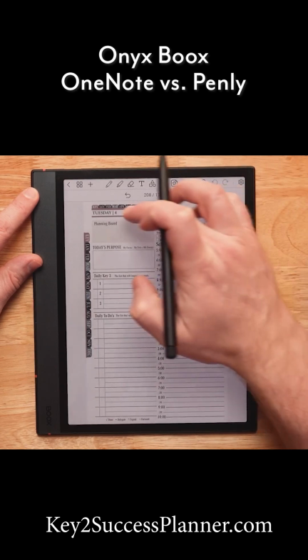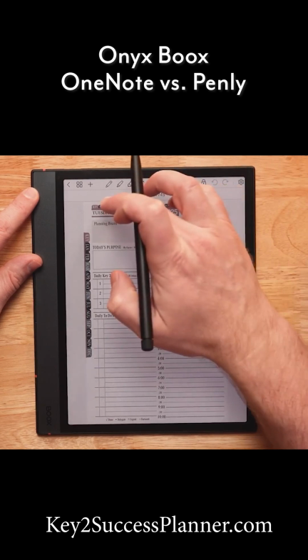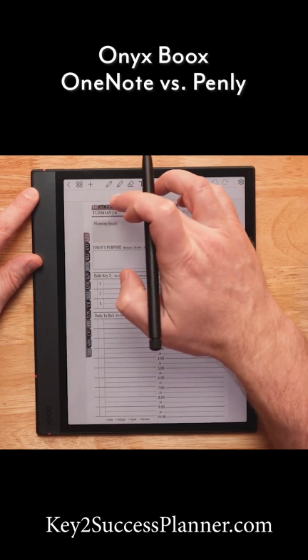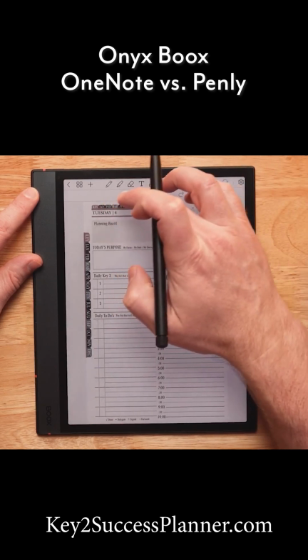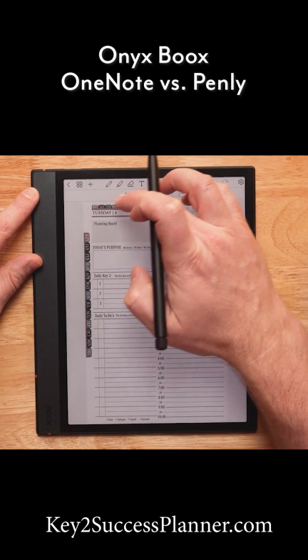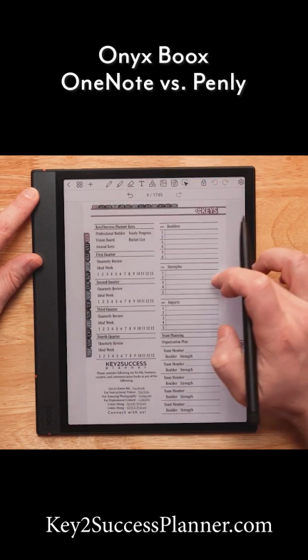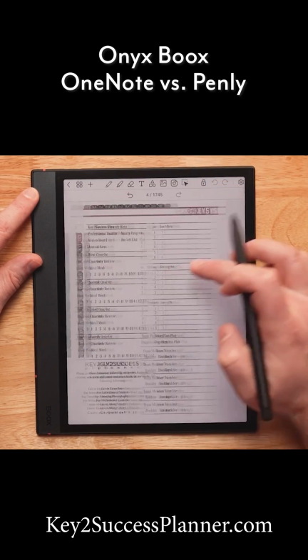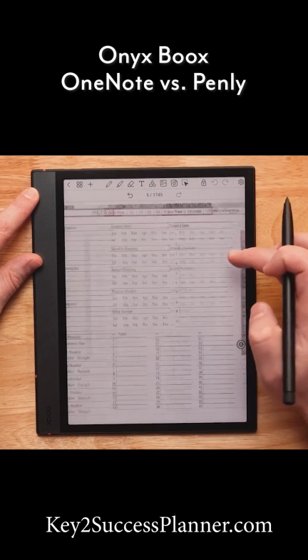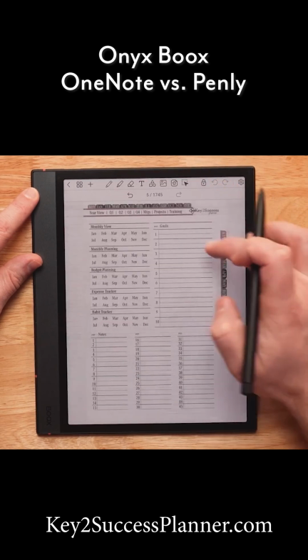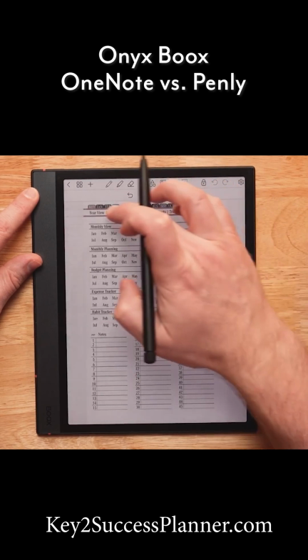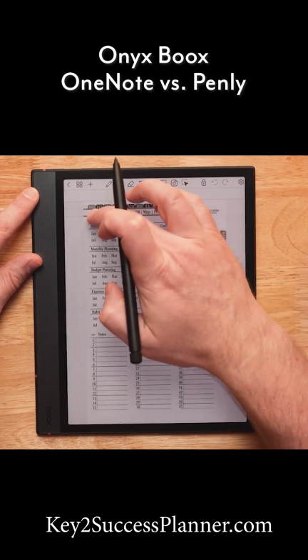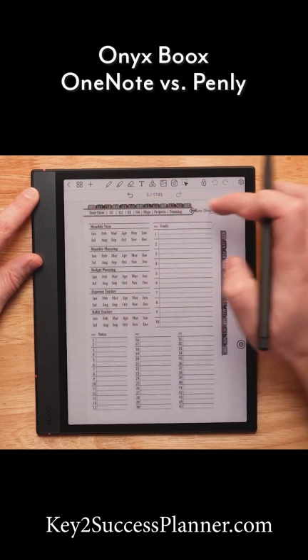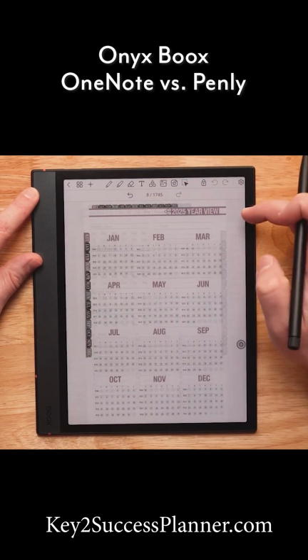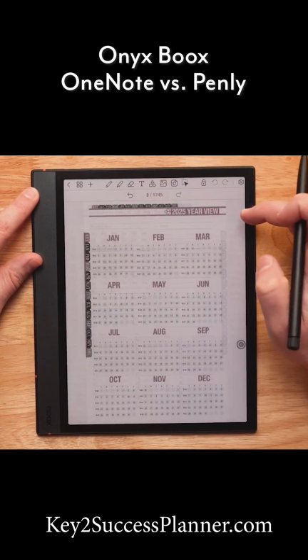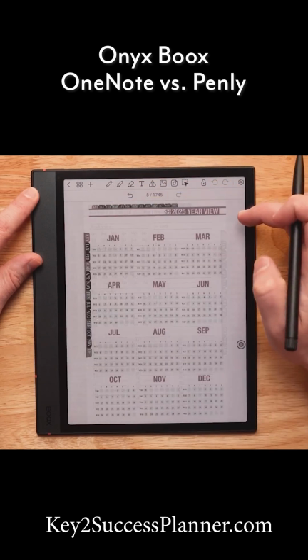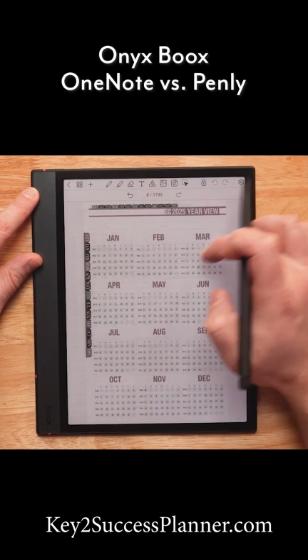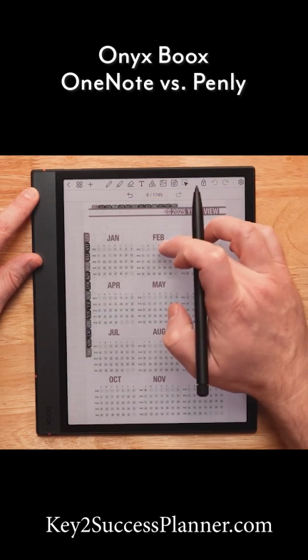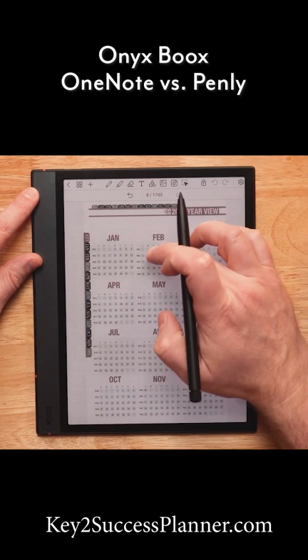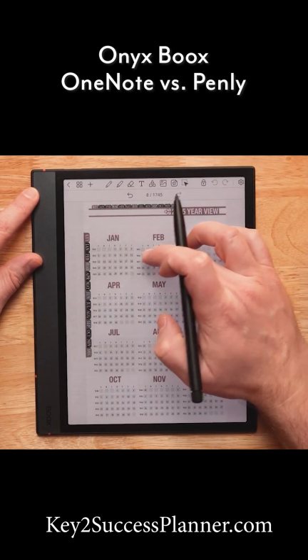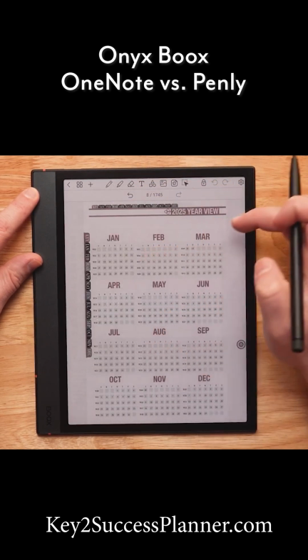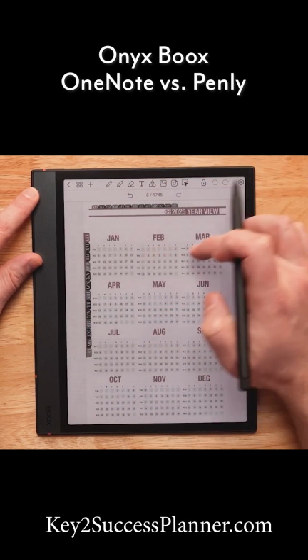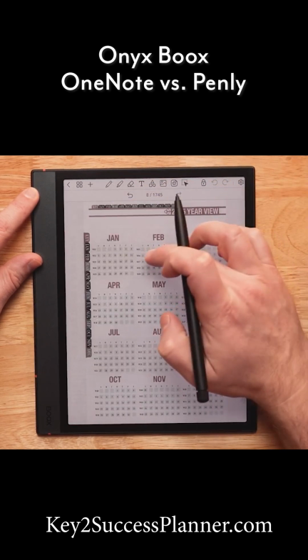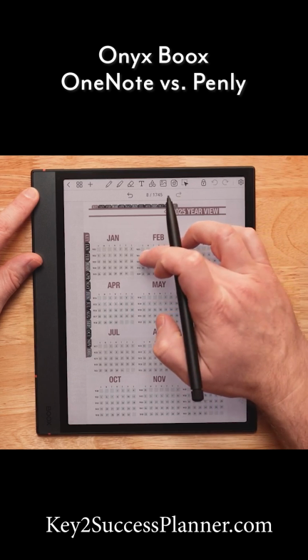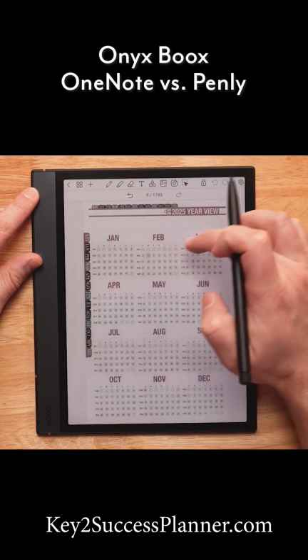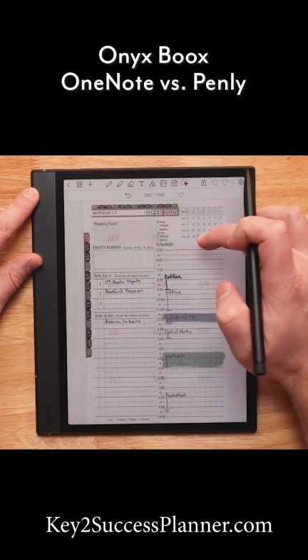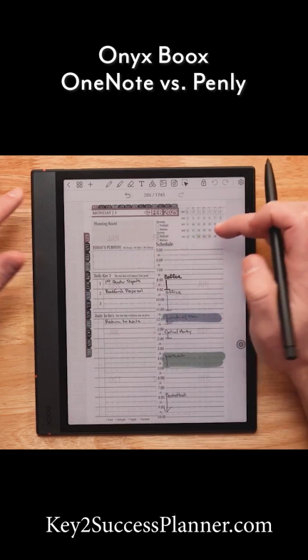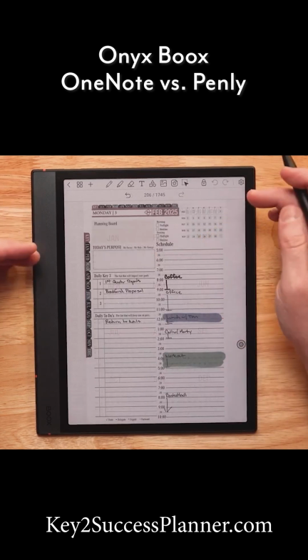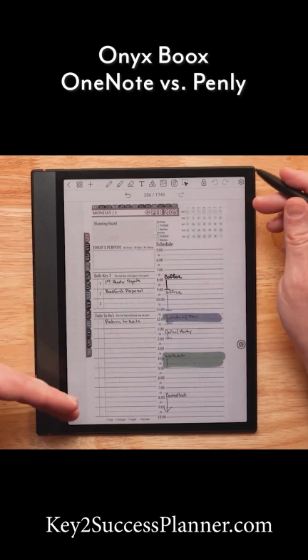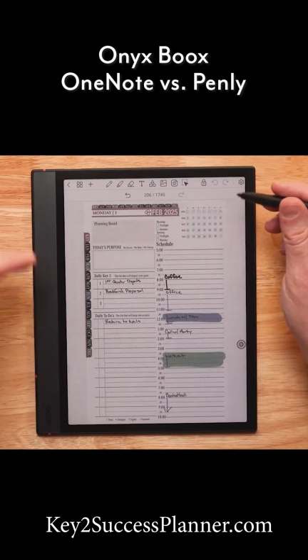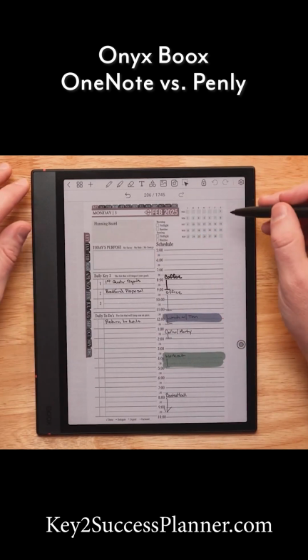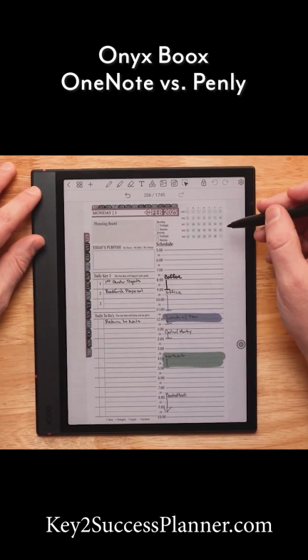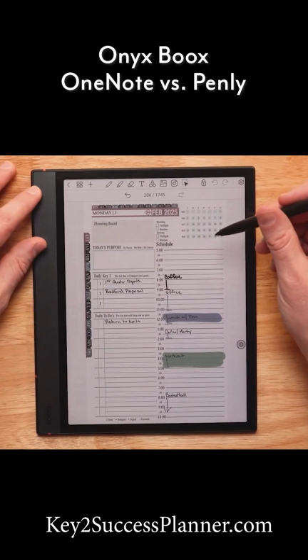If I want to see the whole planner for what it is — if I want to see the whole year at a view — I can do that. And by simply tapping on the individual date, I will get to the planner.